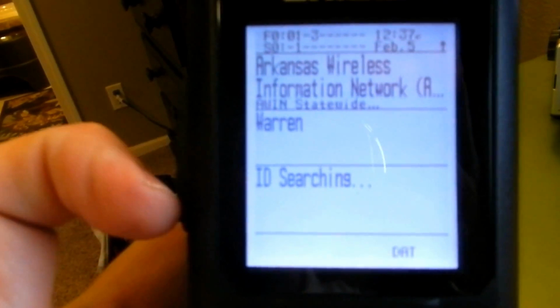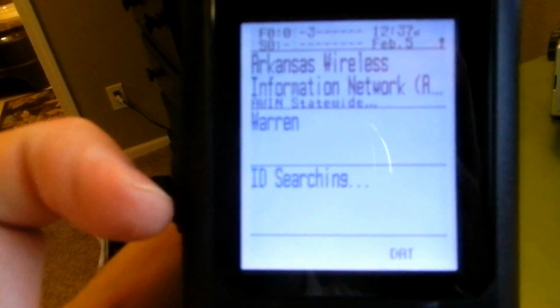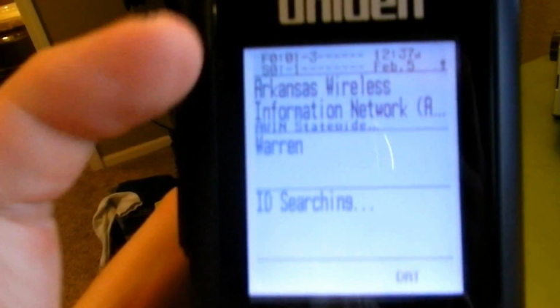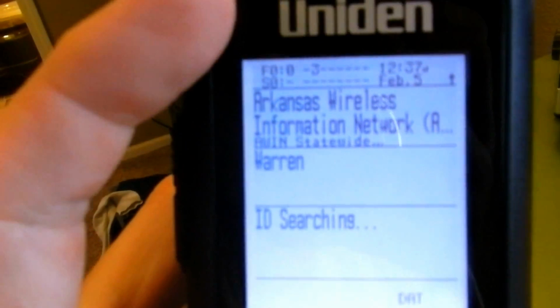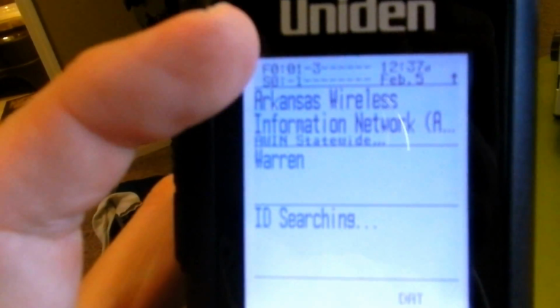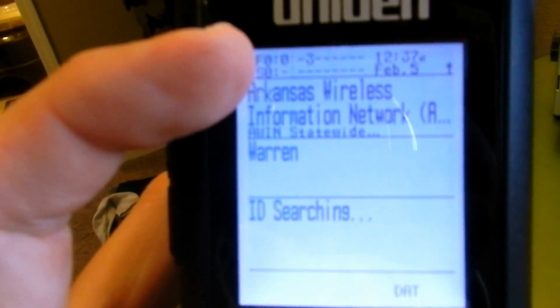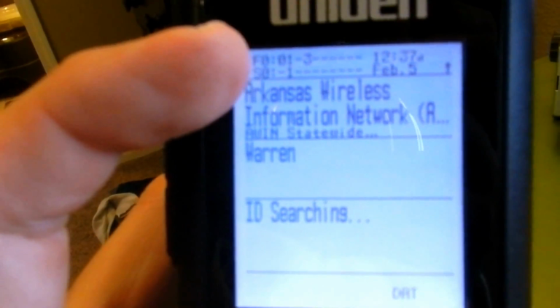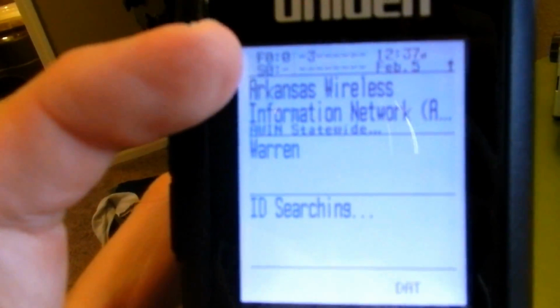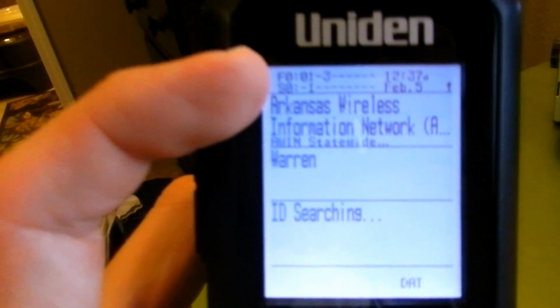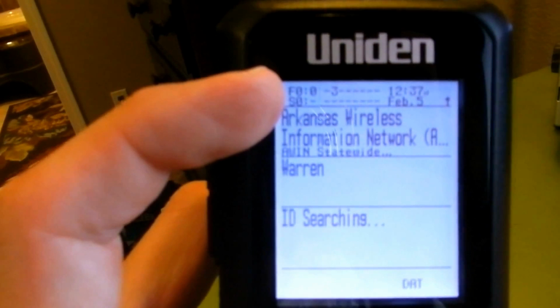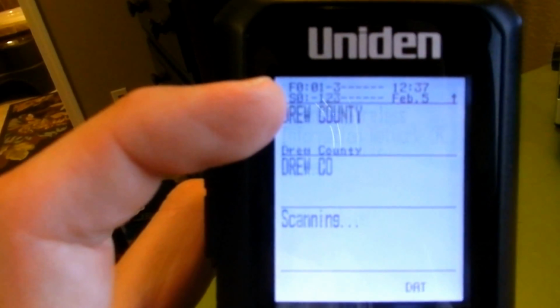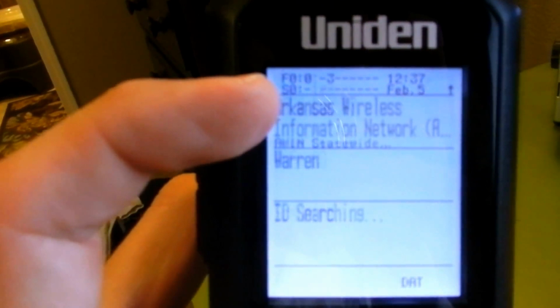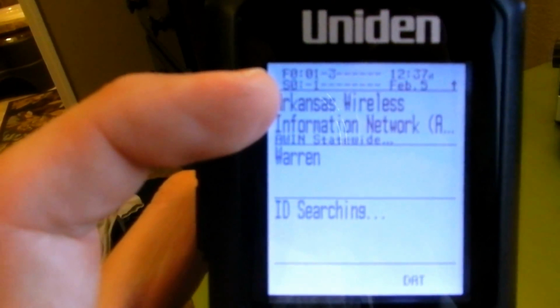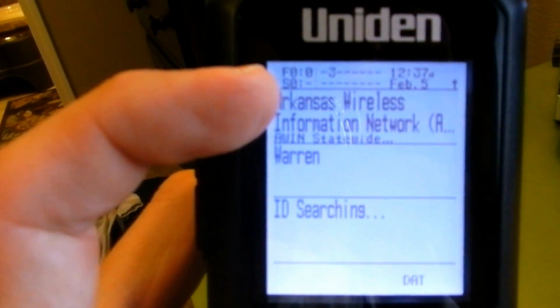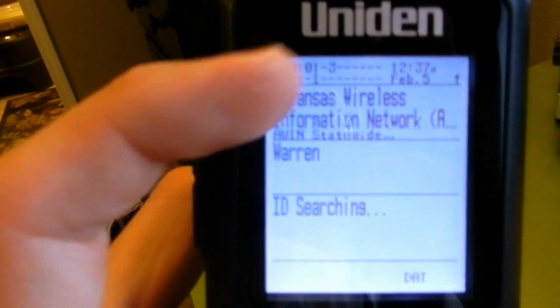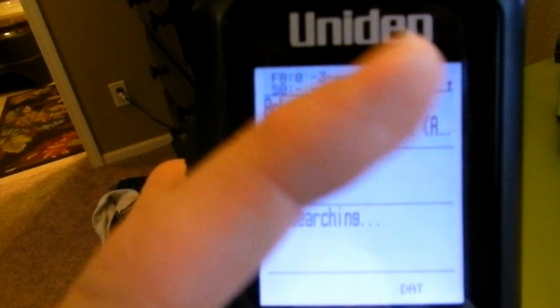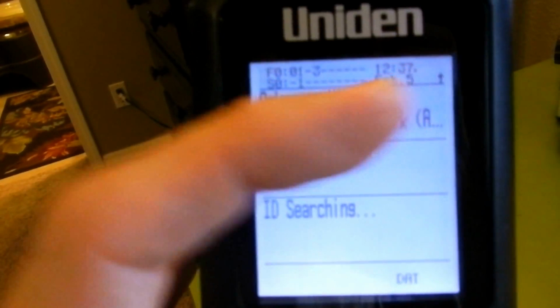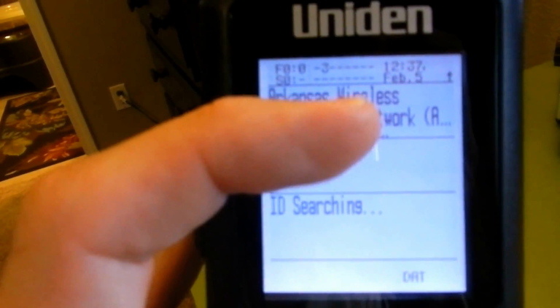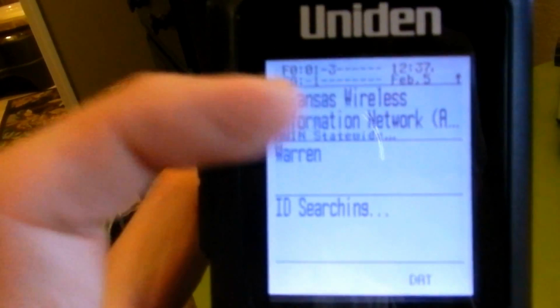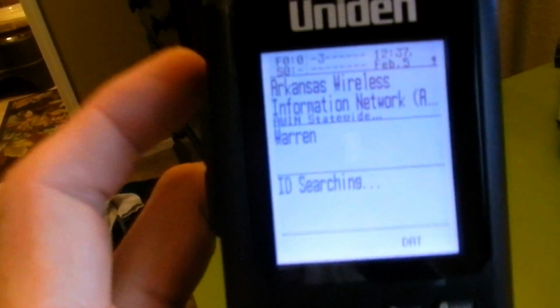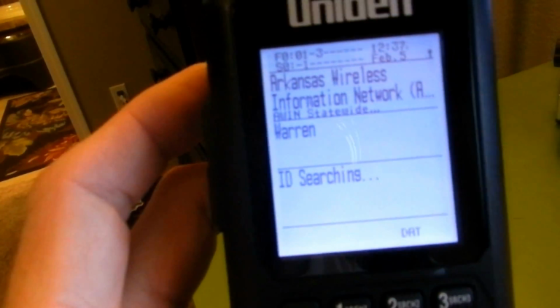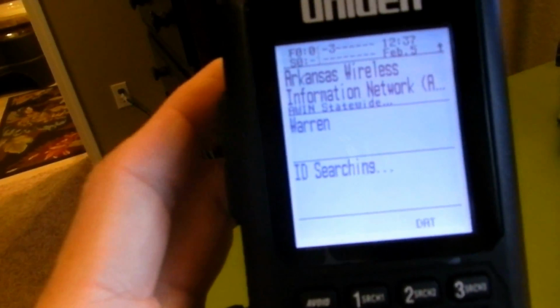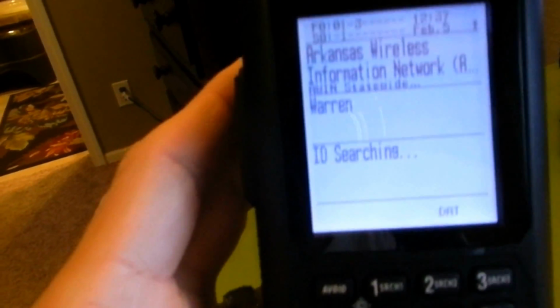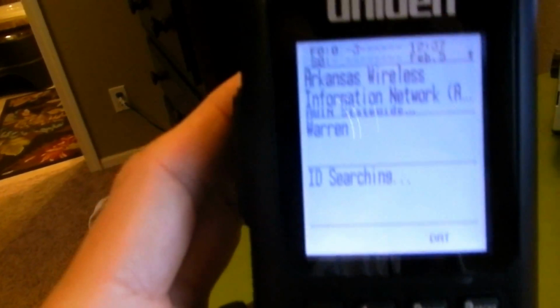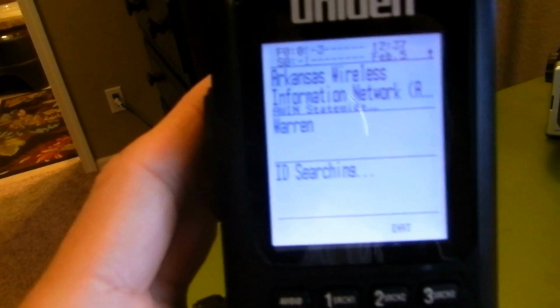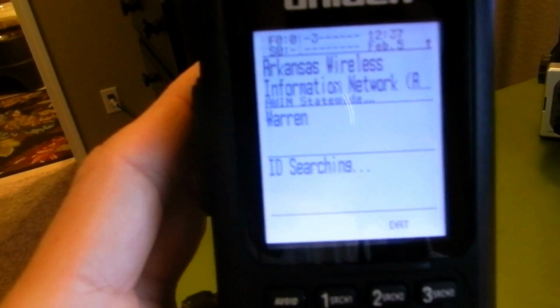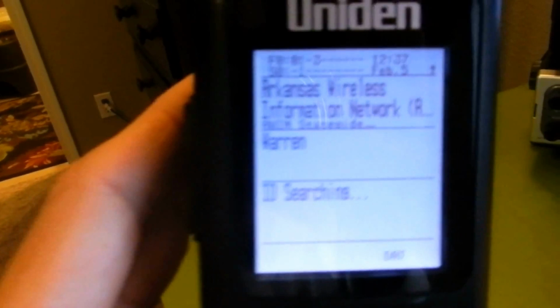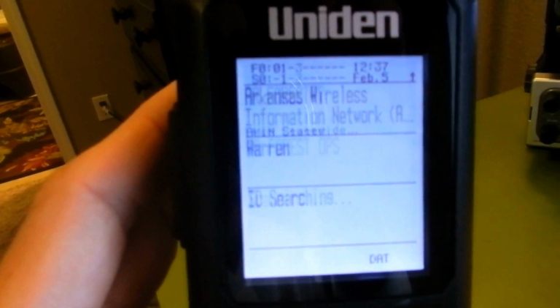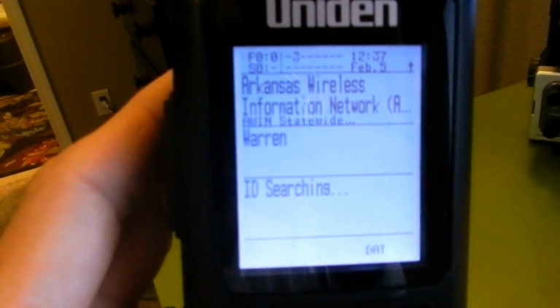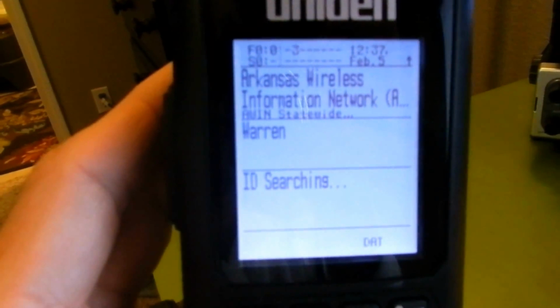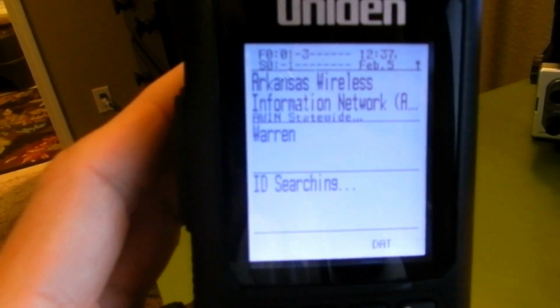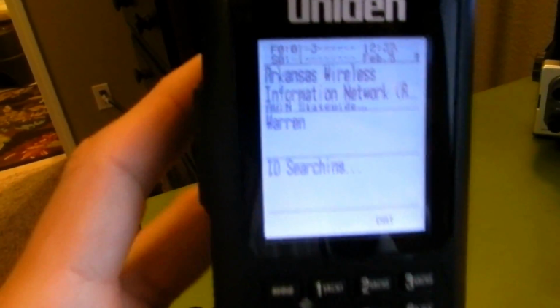Across the top you have your favorite list, your systems, and the time and date. The time and date is used for your recordings.